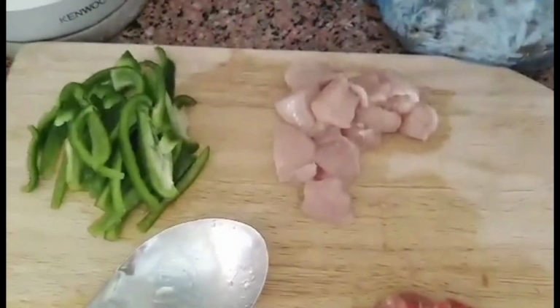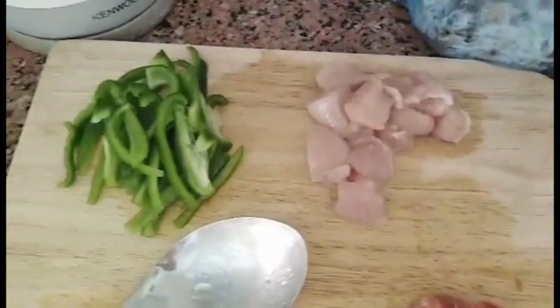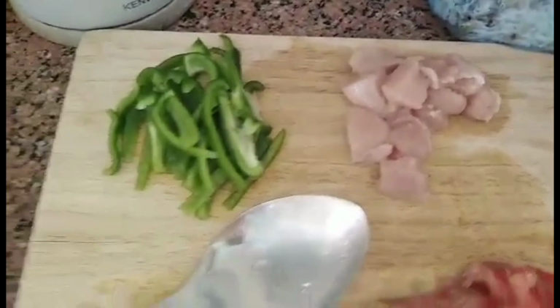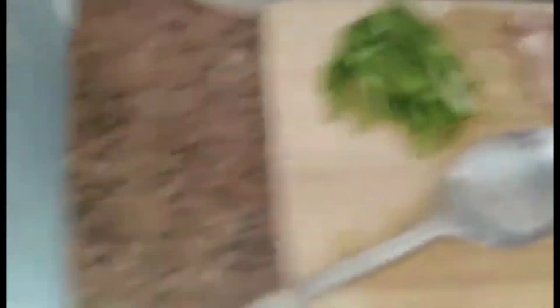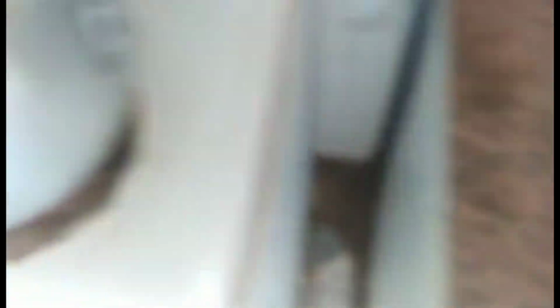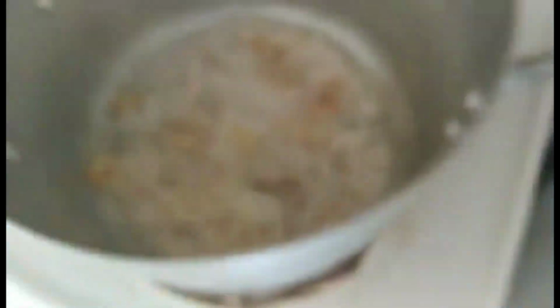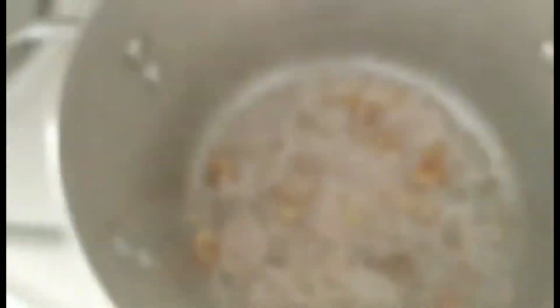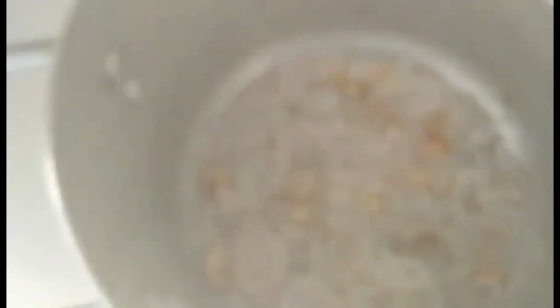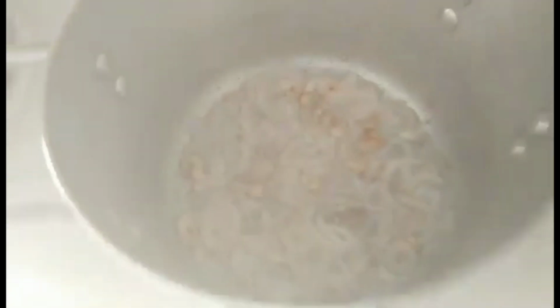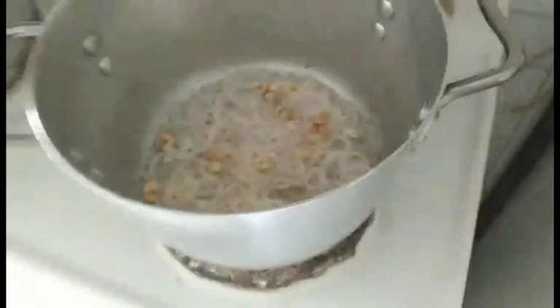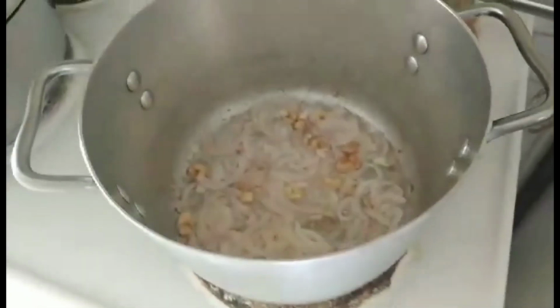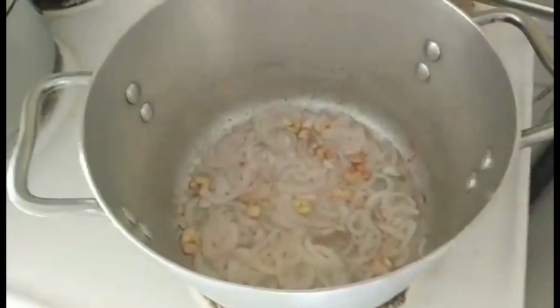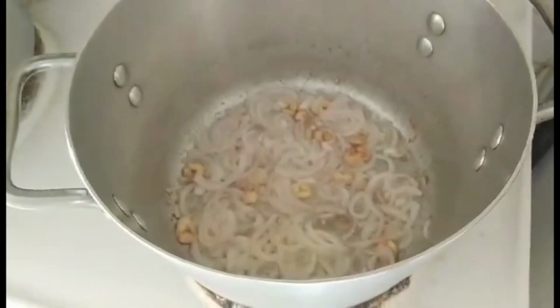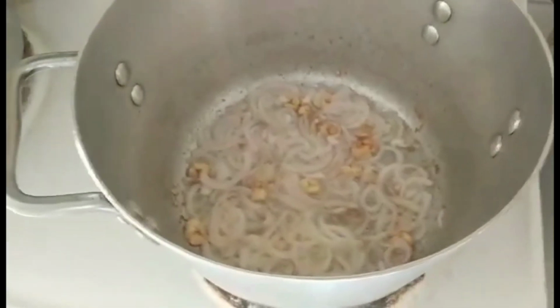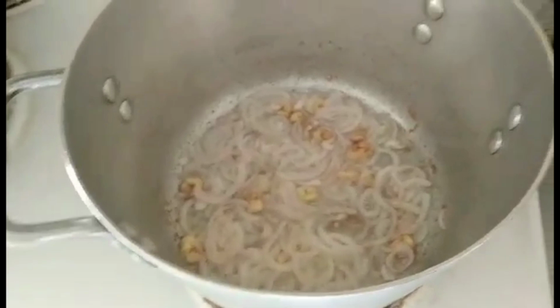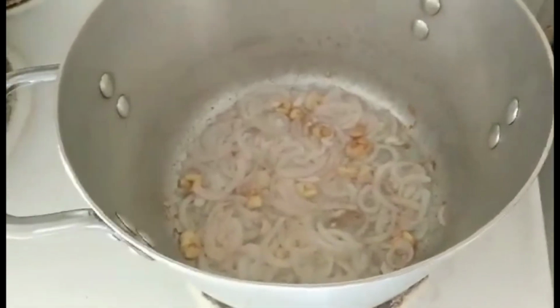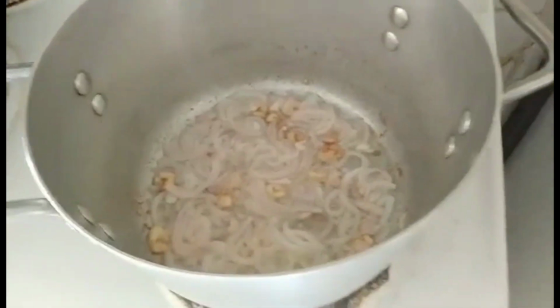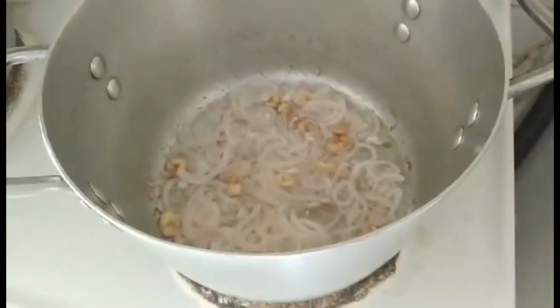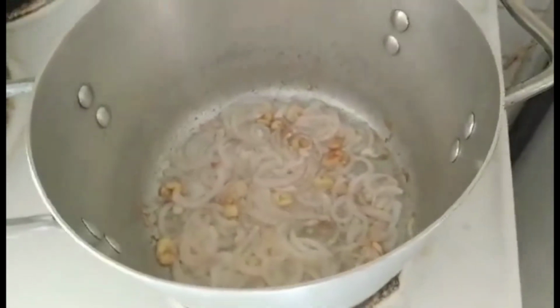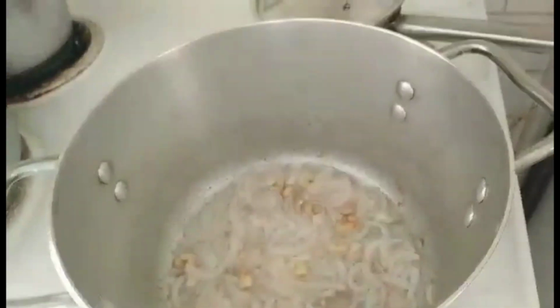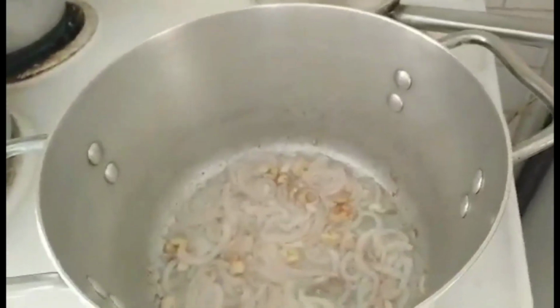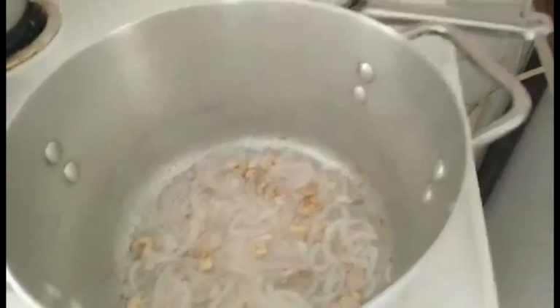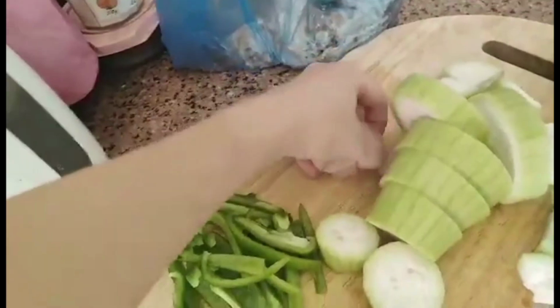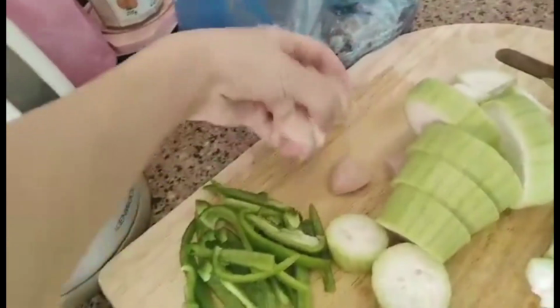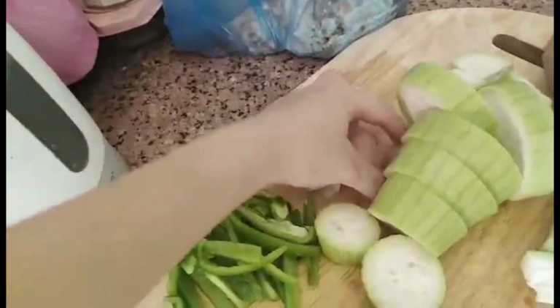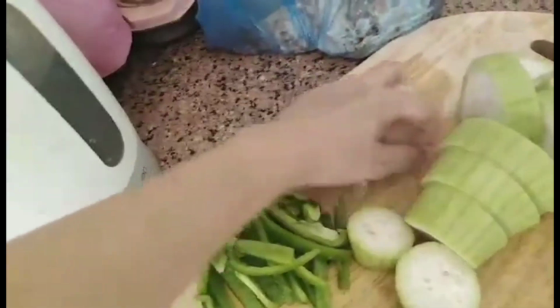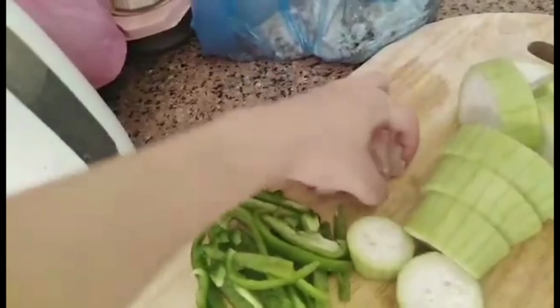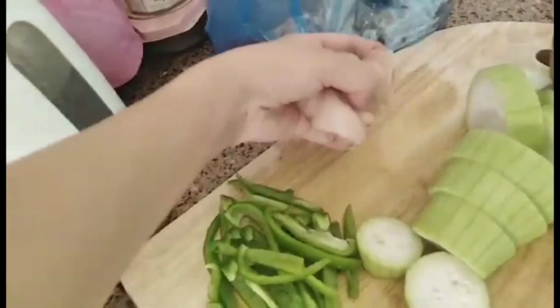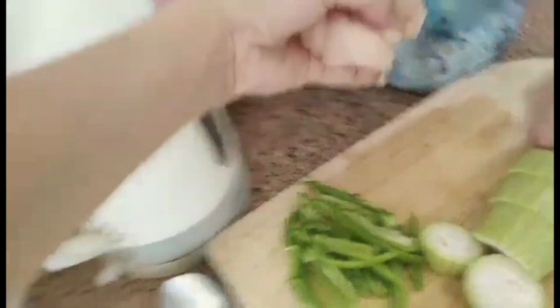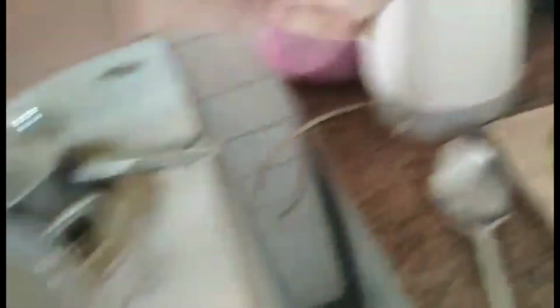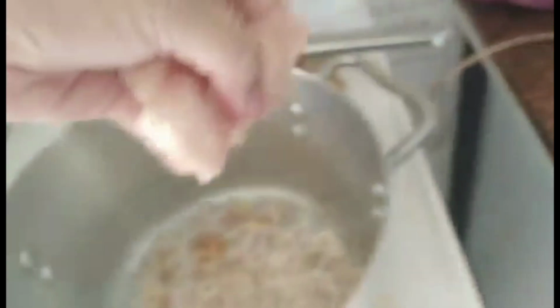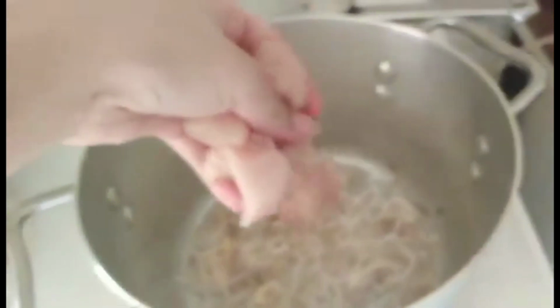Unti-unti na po natin ginisa. As you can see, ginisa na po natin ang onion at saka garlic. And then pagkatapos po natin yan, gigisa din natin ang ating chicken of course.